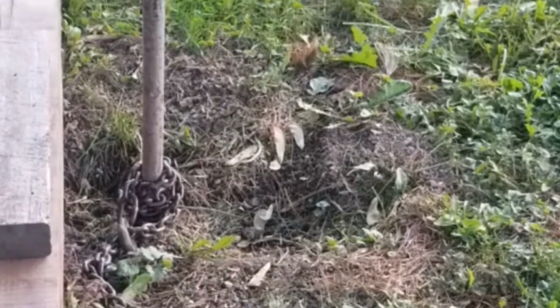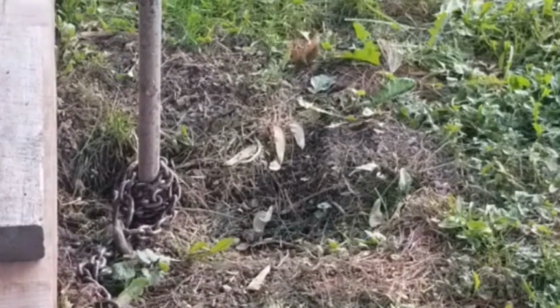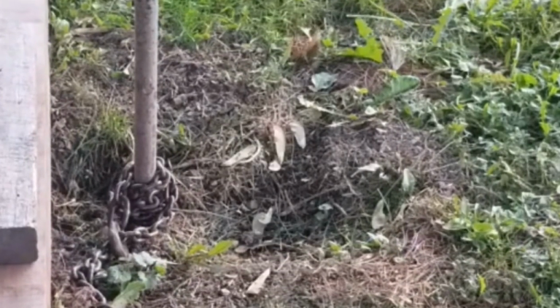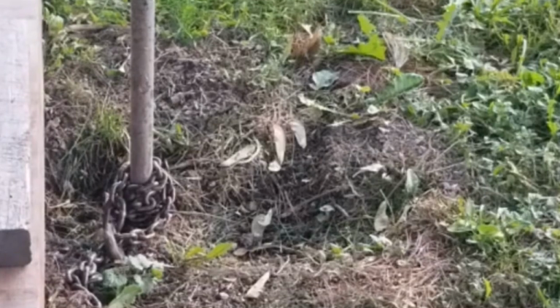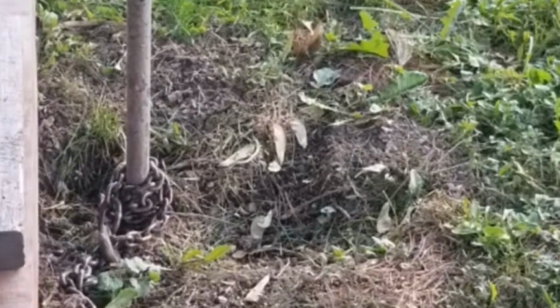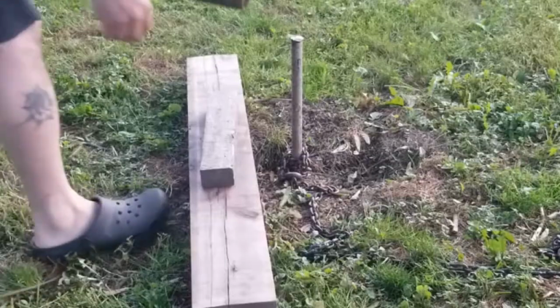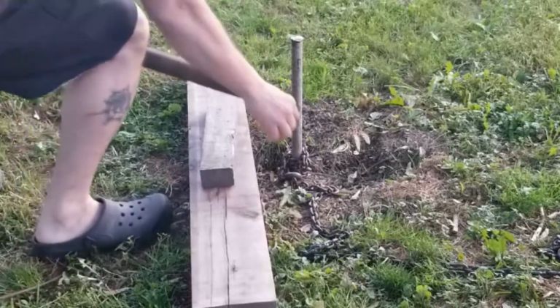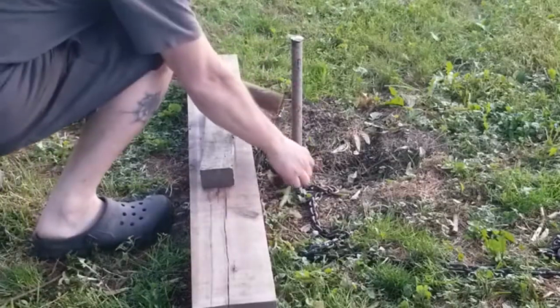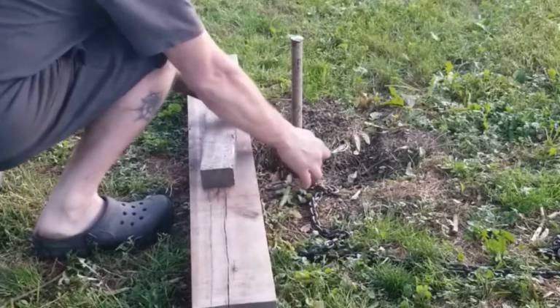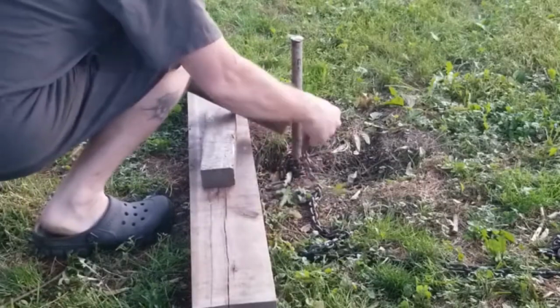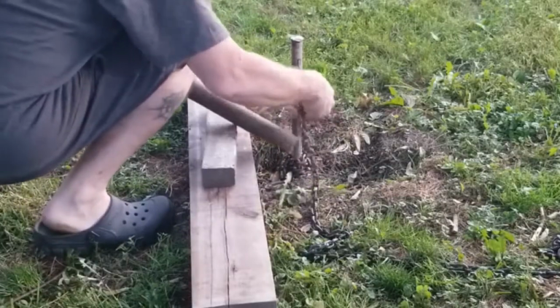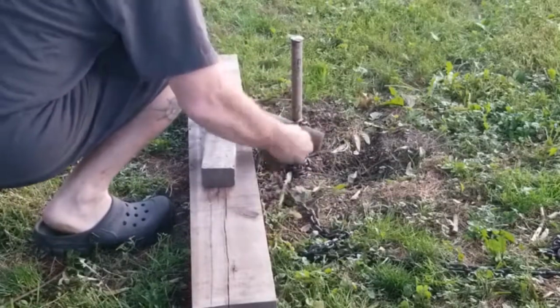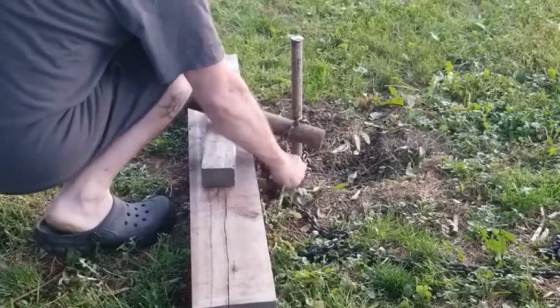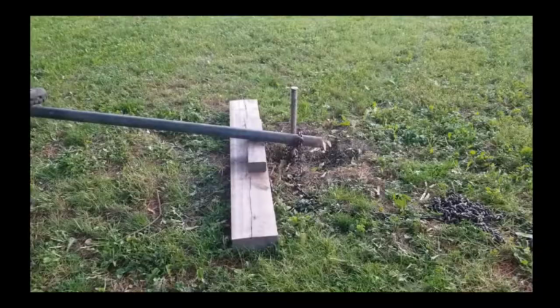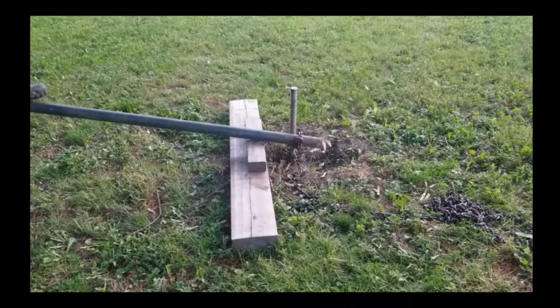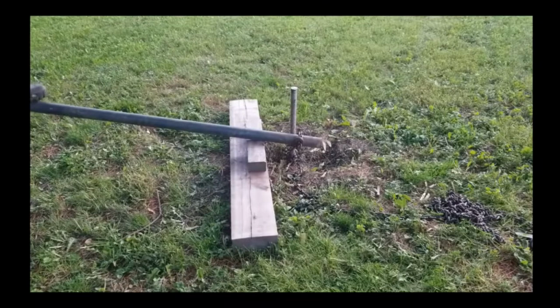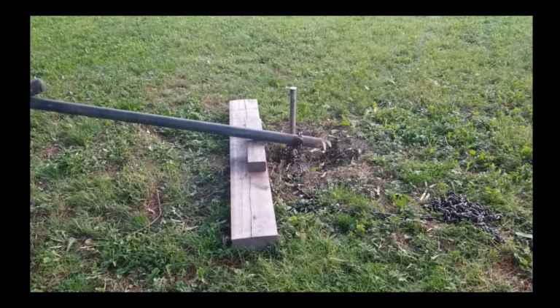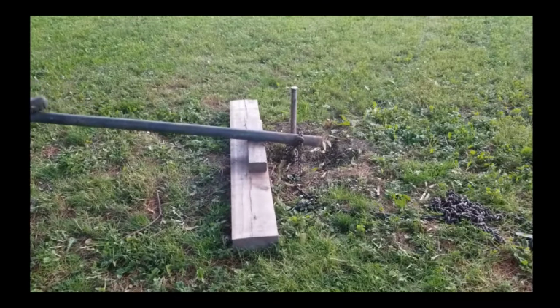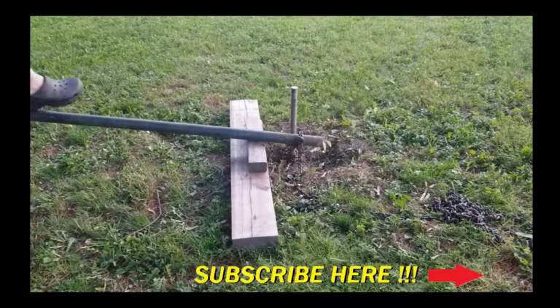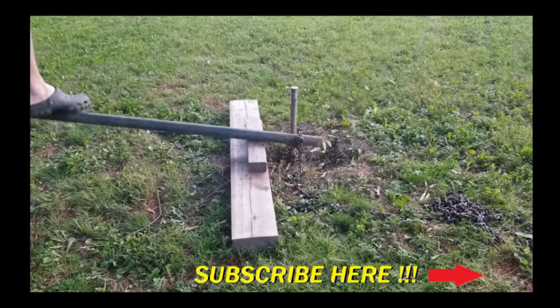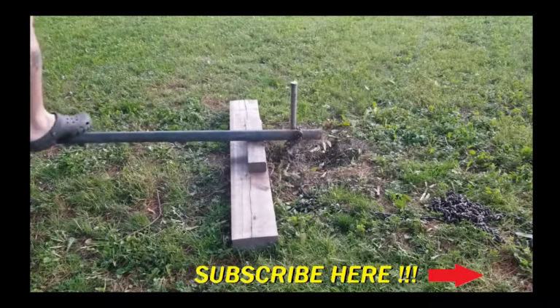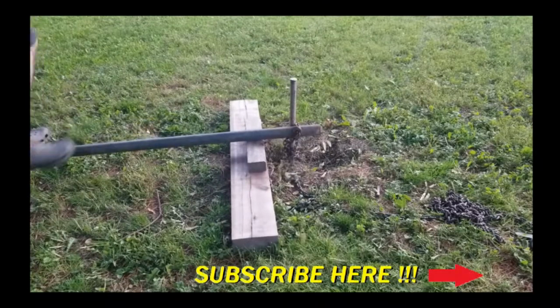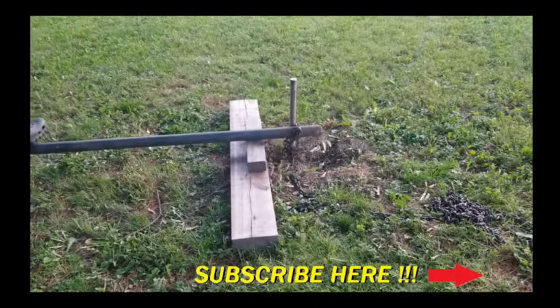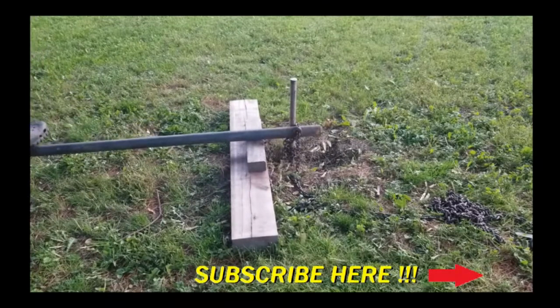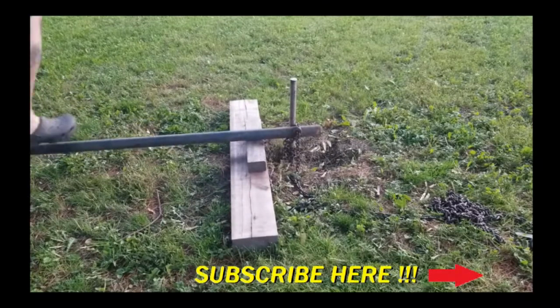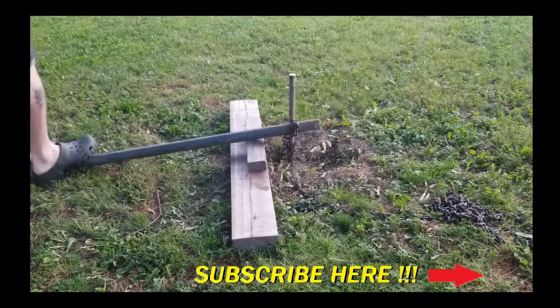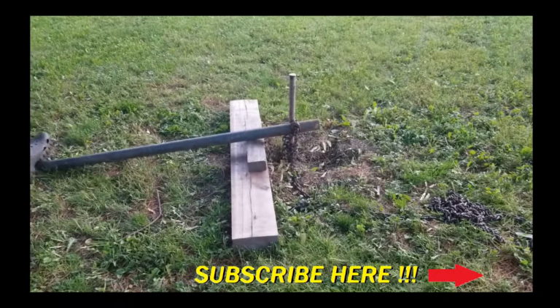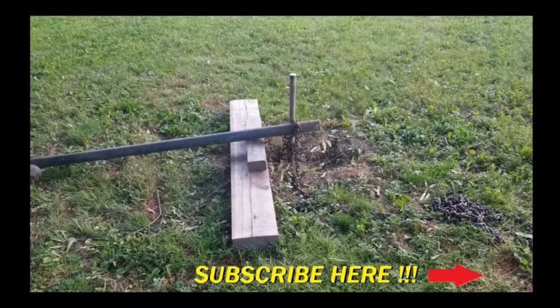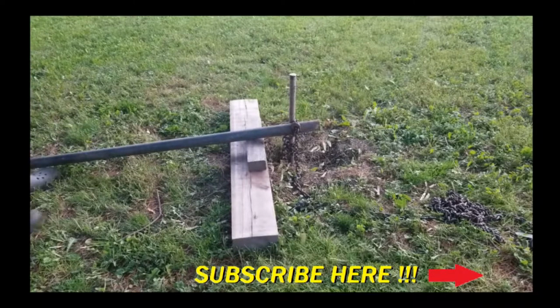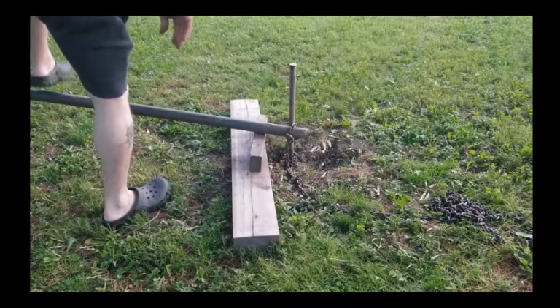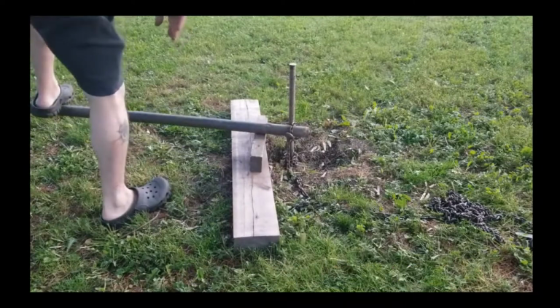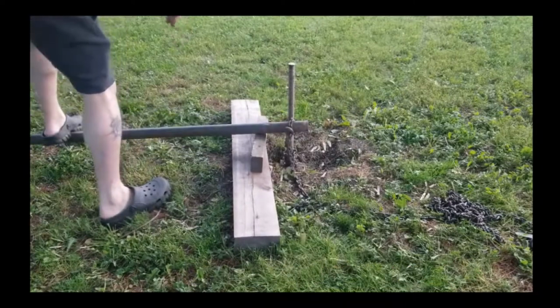Take one of the pieces of pipe and stick it through the loop that you just made in the chain. Place the pipe against the fulcrum and apply downward pressure as close as you can get to the end. Sometimes you need to apply all of your body weight and maybe even jump on it.